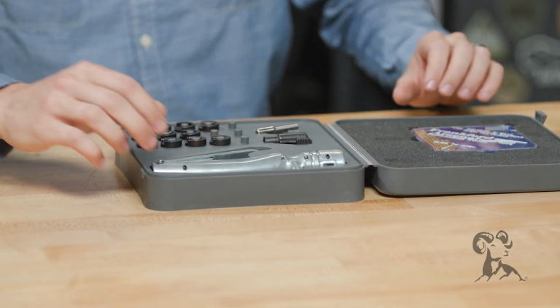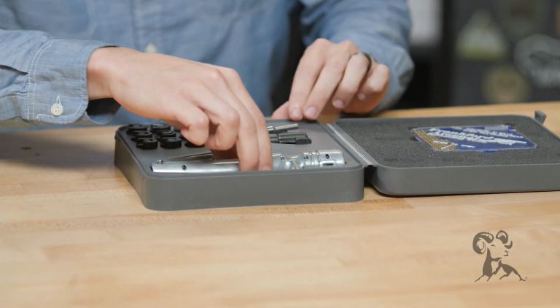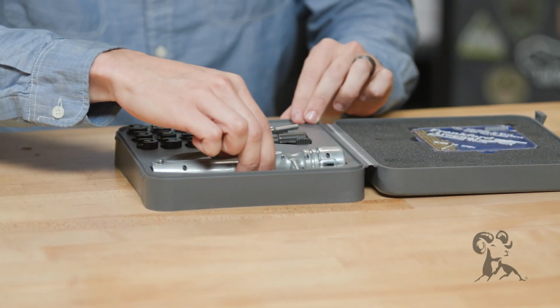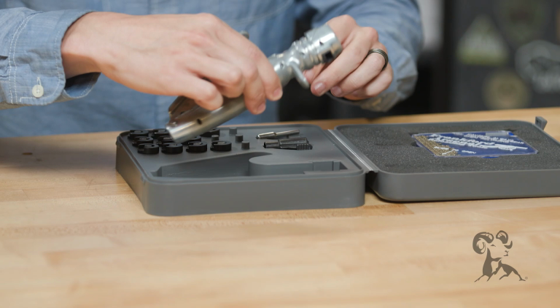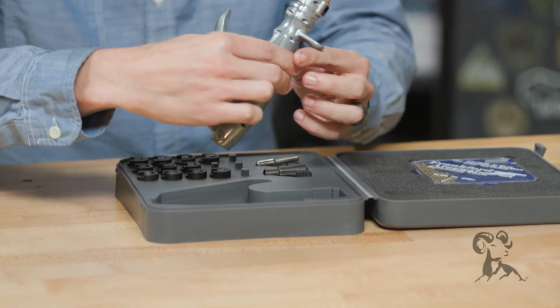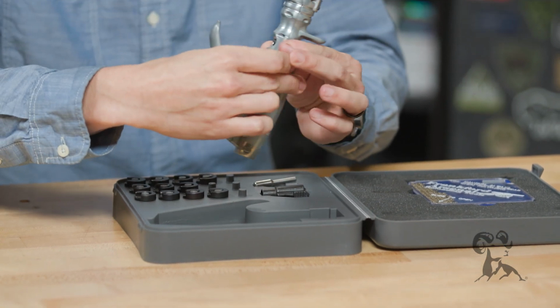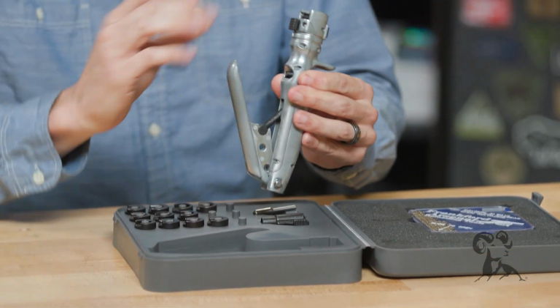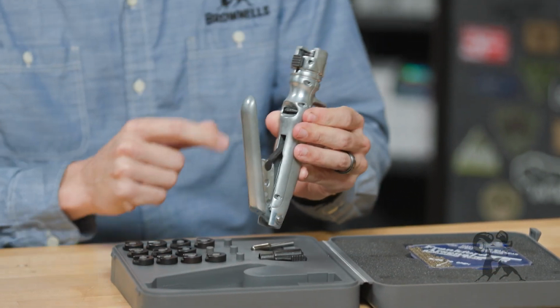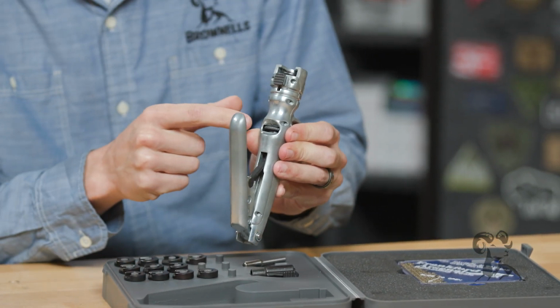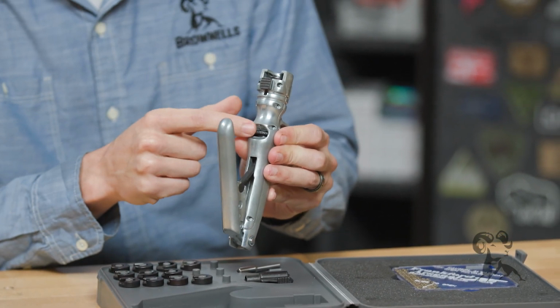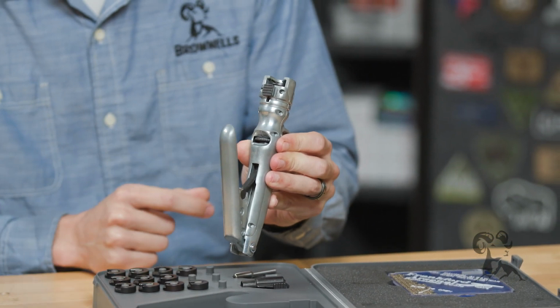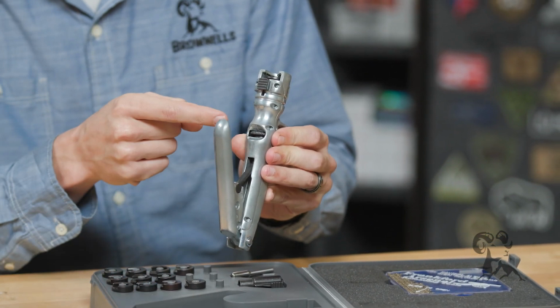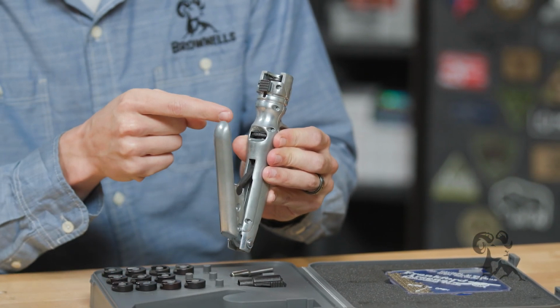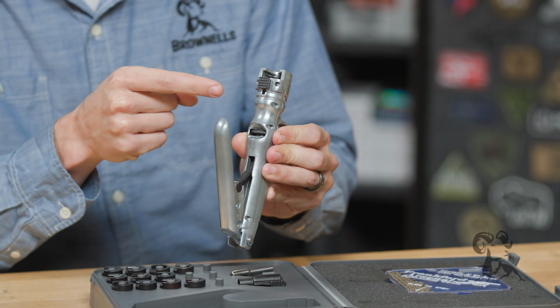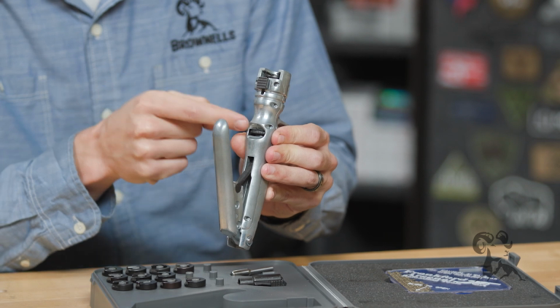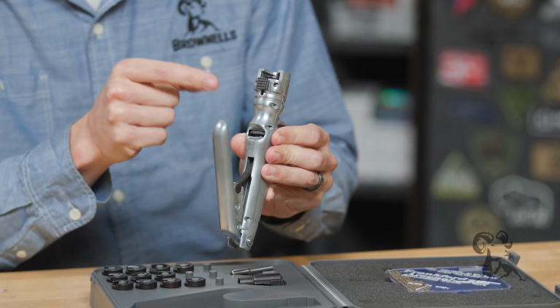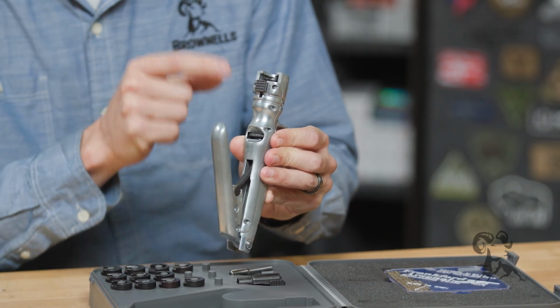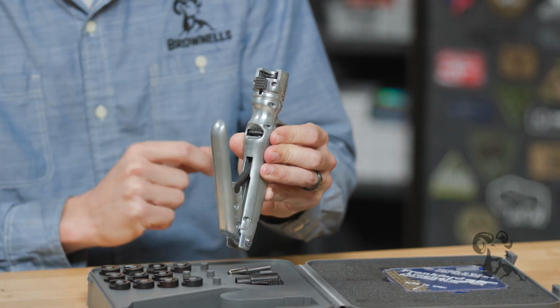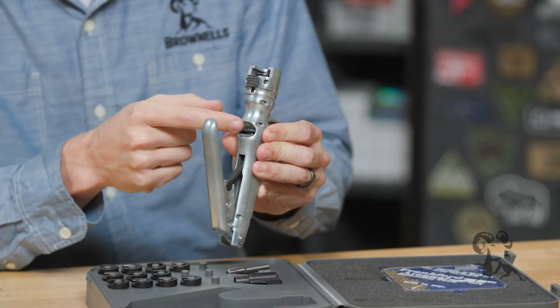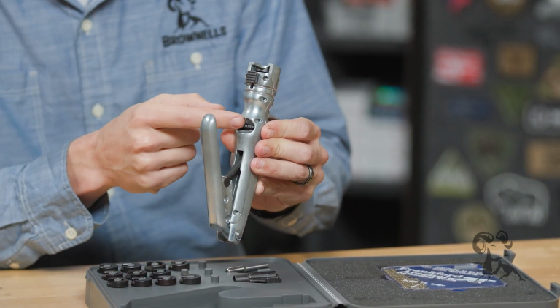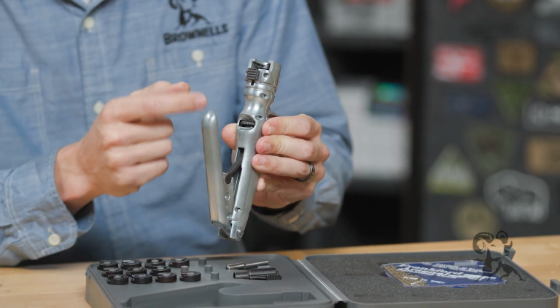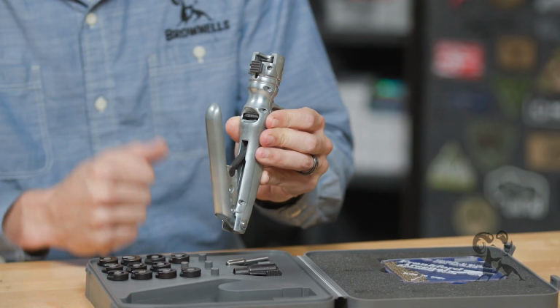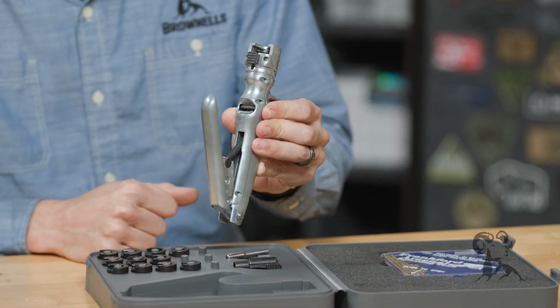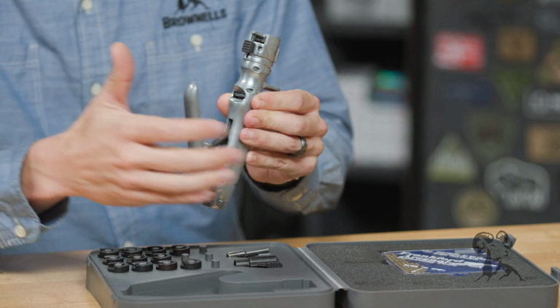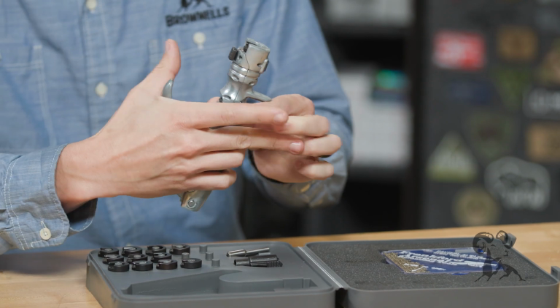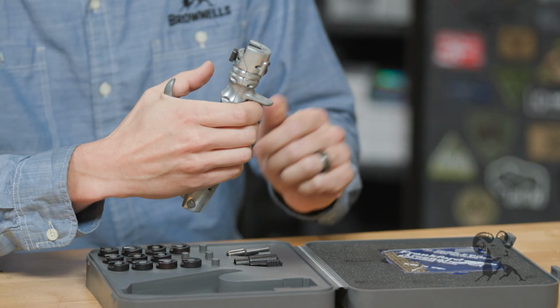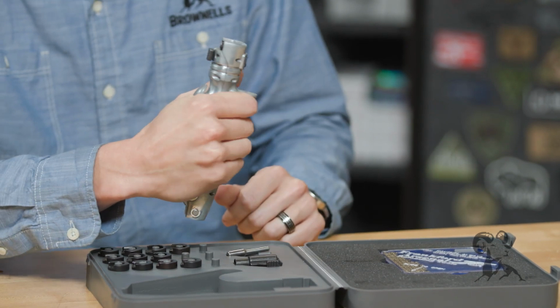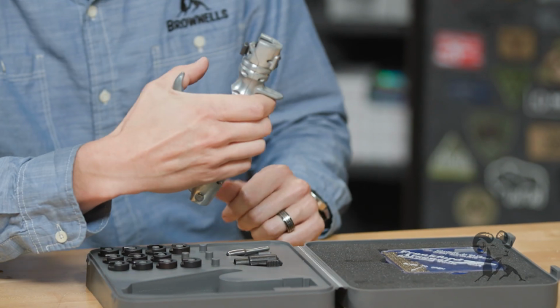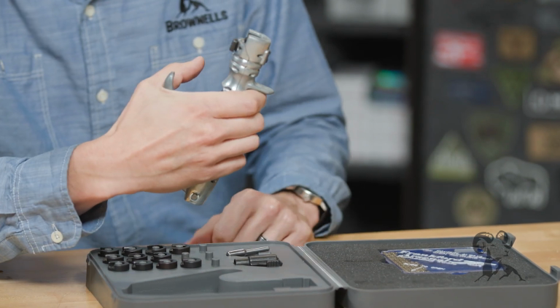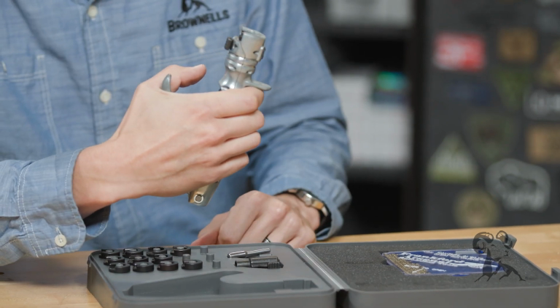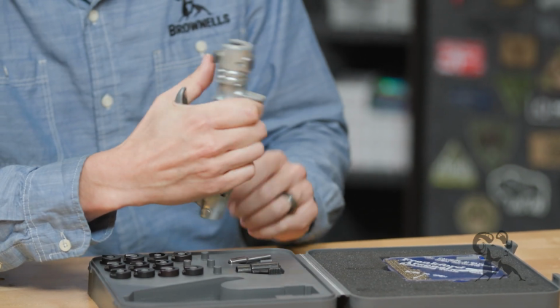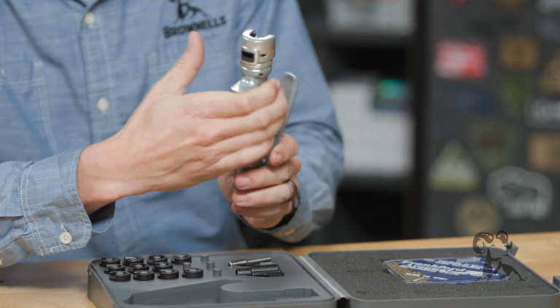Getting into the tool itself, you have the main tool and you have this knob on the bottom here so you can adjust your seating depth for the actual primers. Super easy to use, knurled, turns nice and easy. The handle itself is really easy to use — no issues at all there.